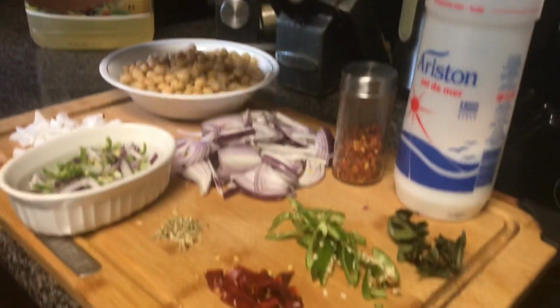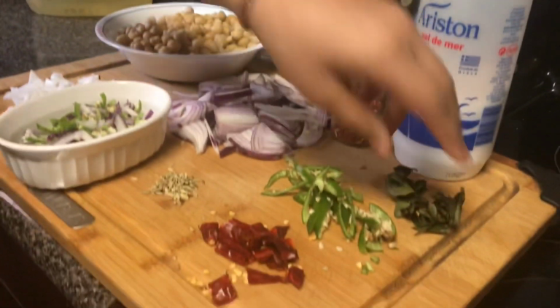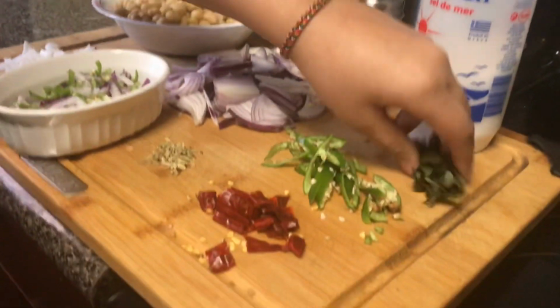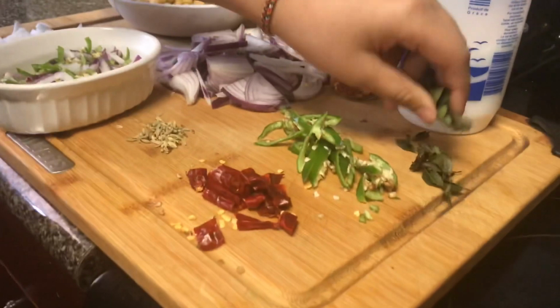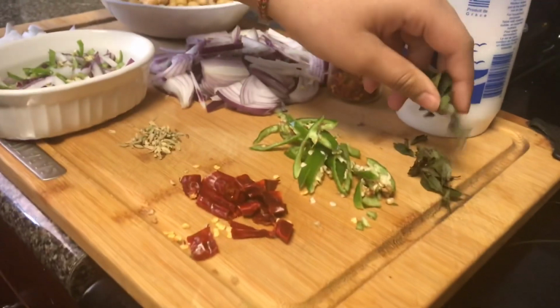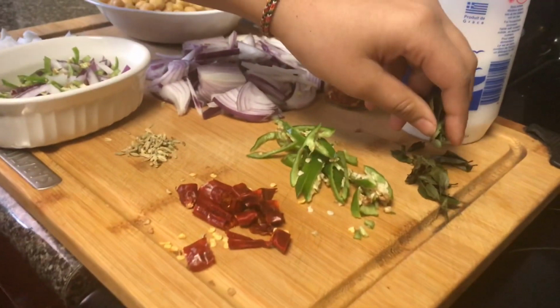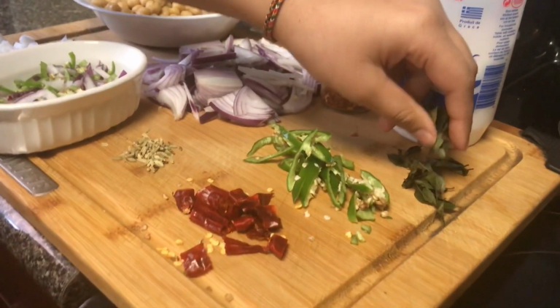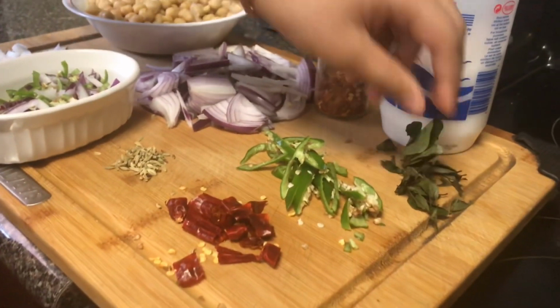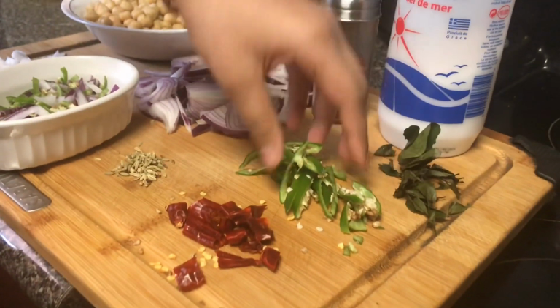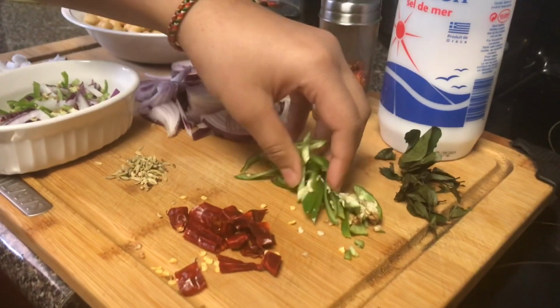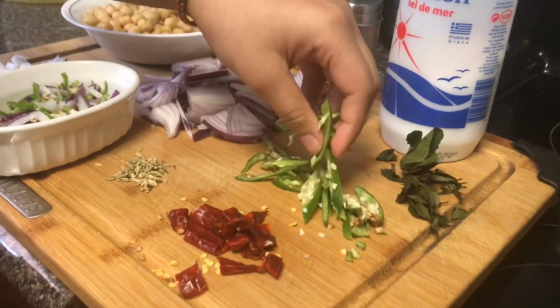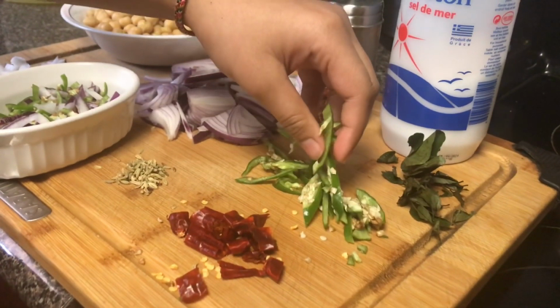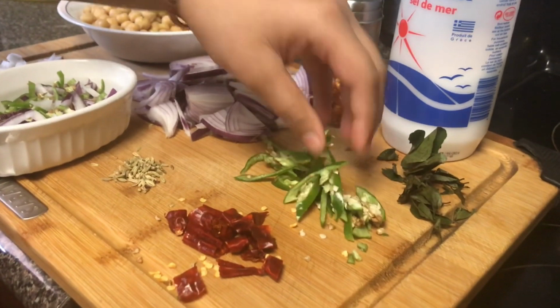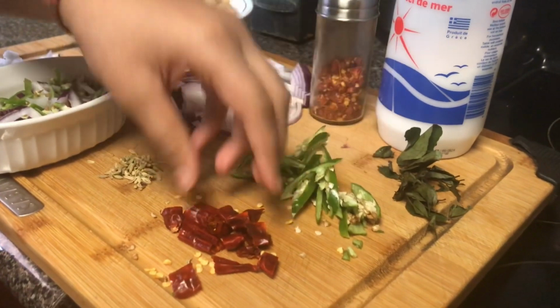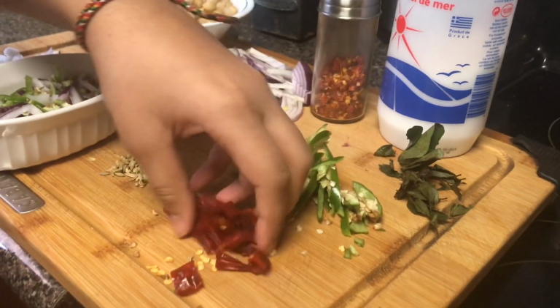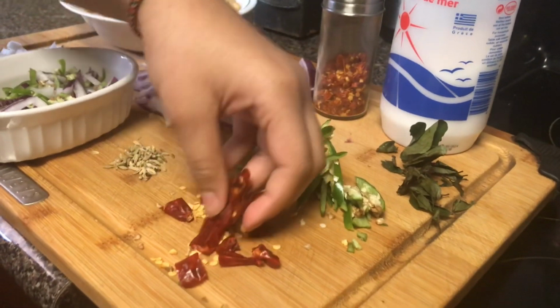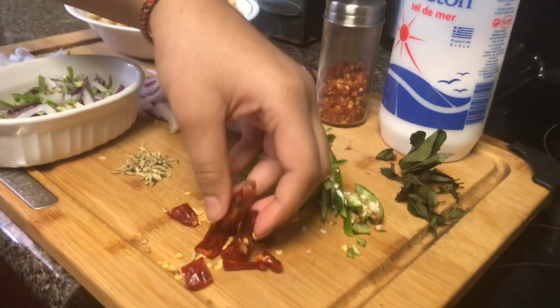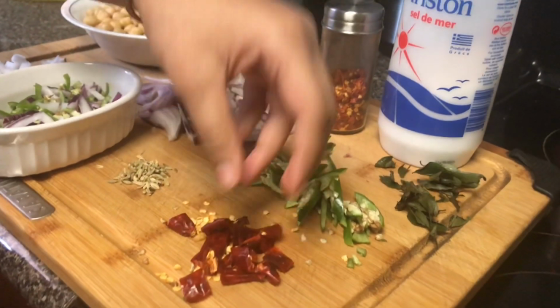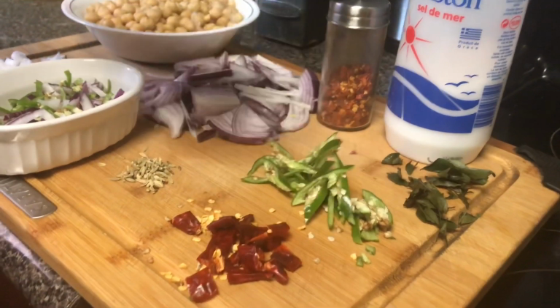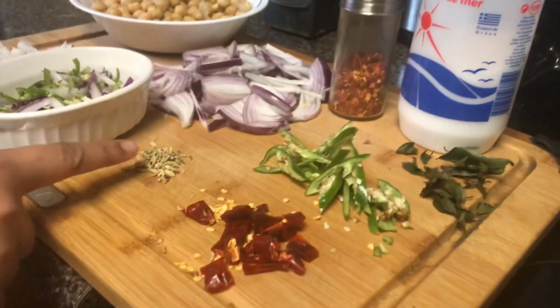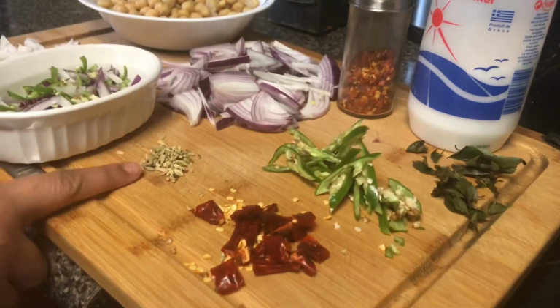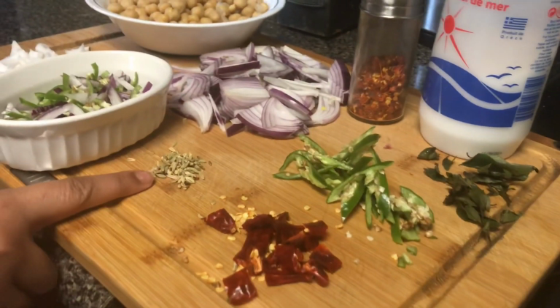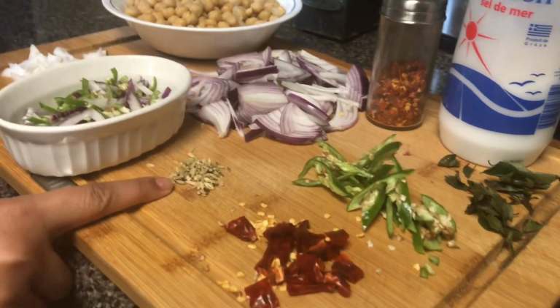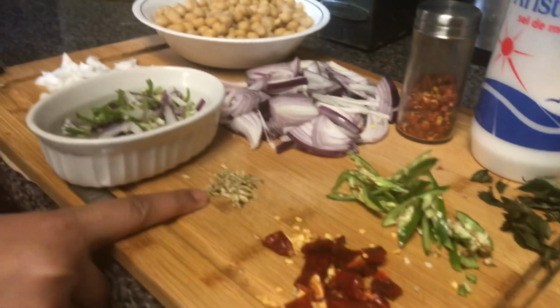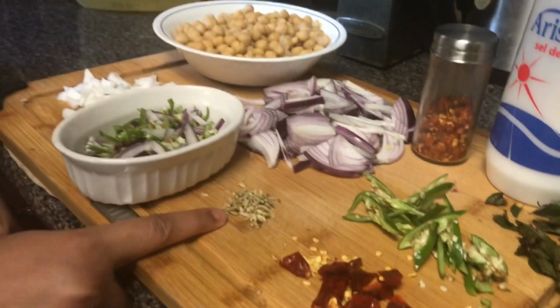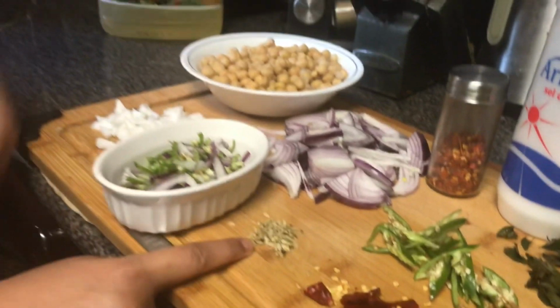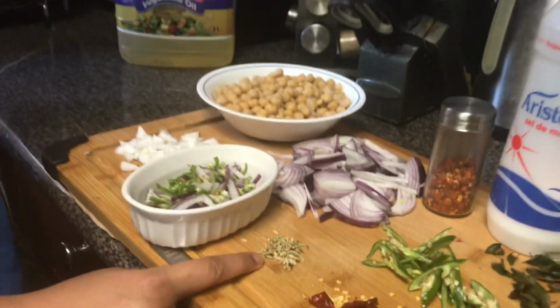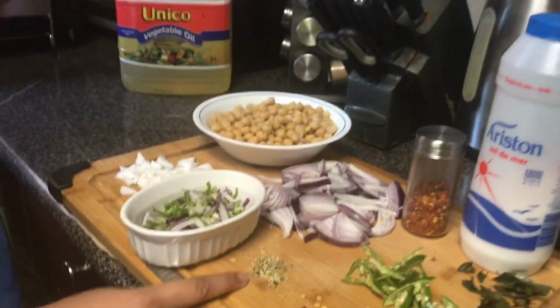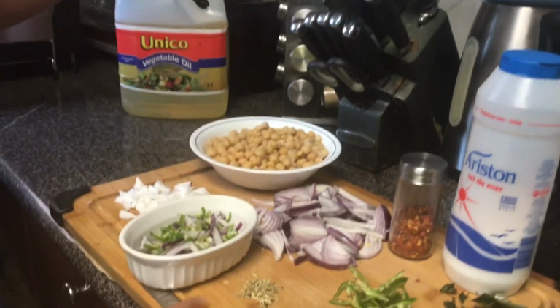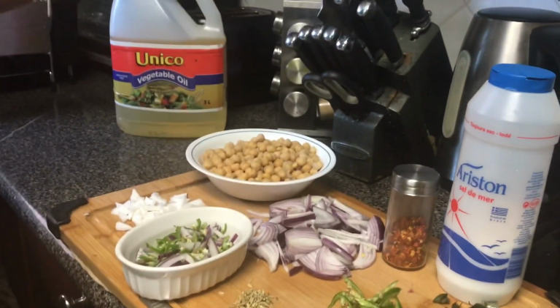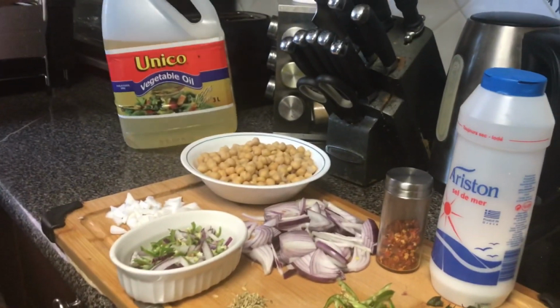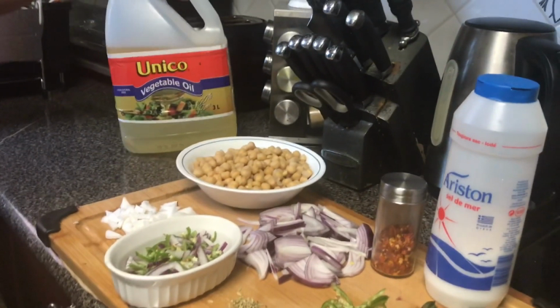You'll also need 1 stick of curry leaves, 1 green chili, 3 dried chilies, ½ teaspoon of flannel seeds, and 1 tablespoon of oil.